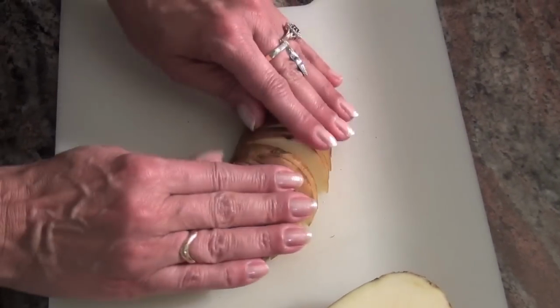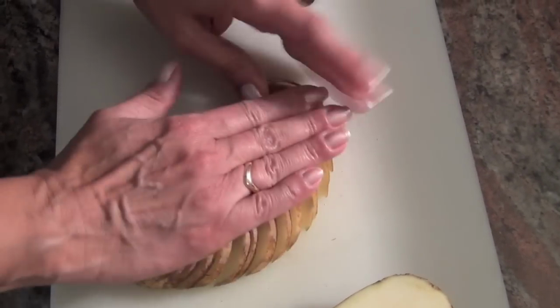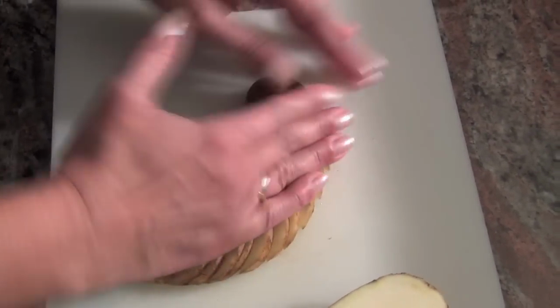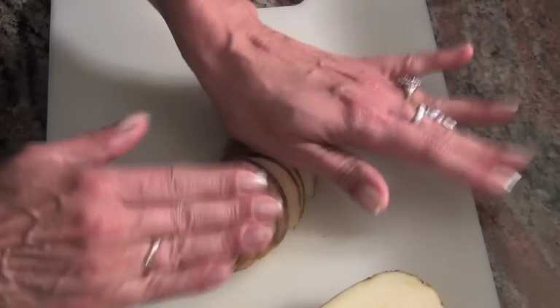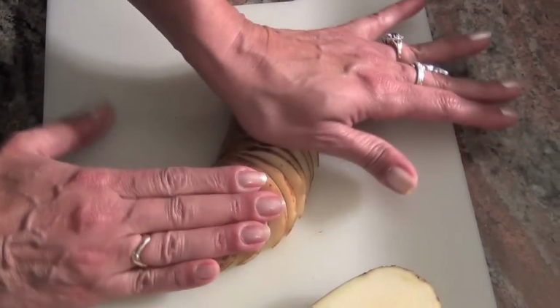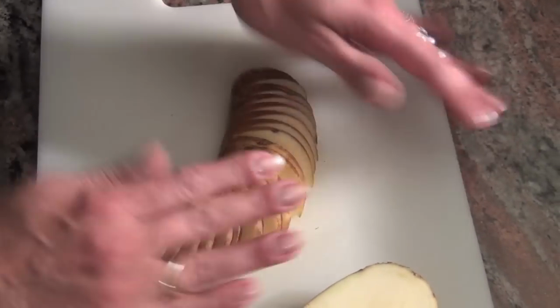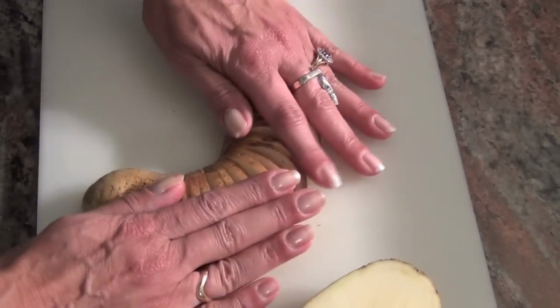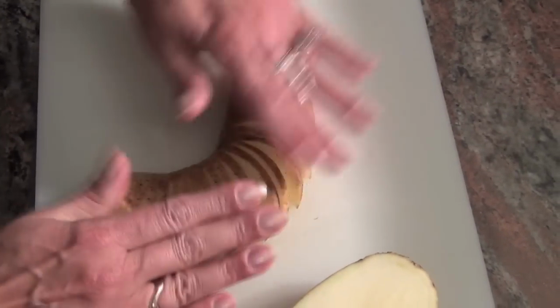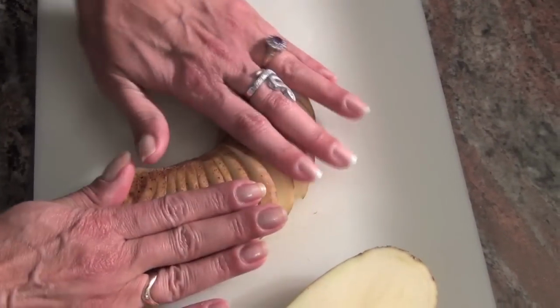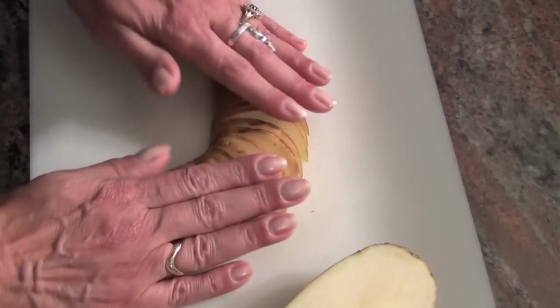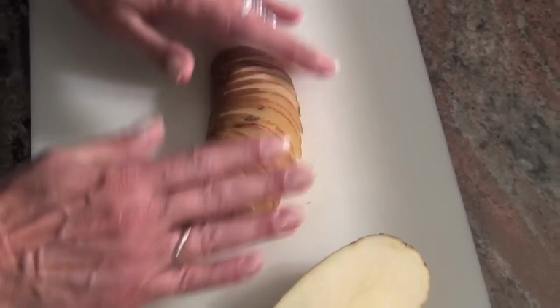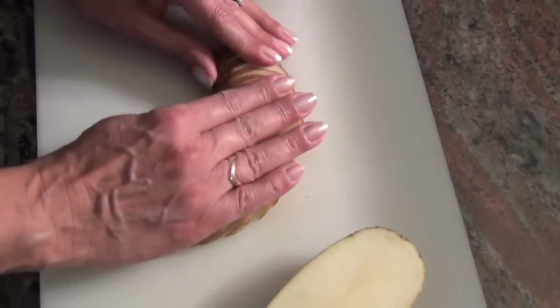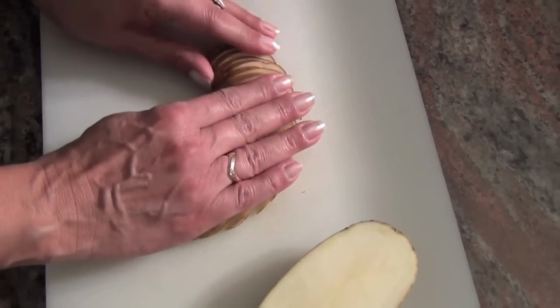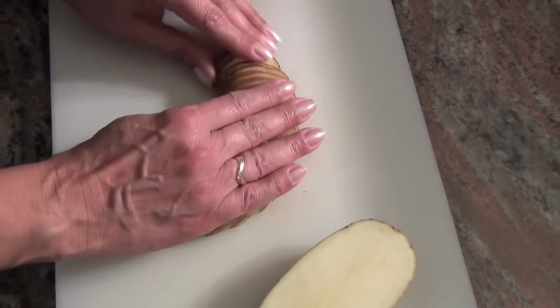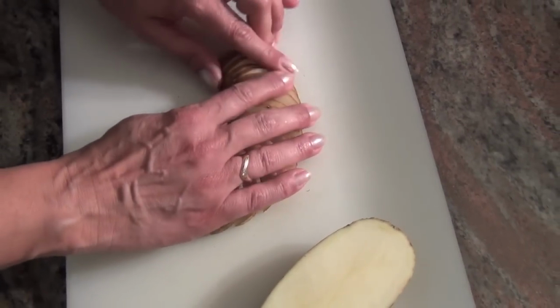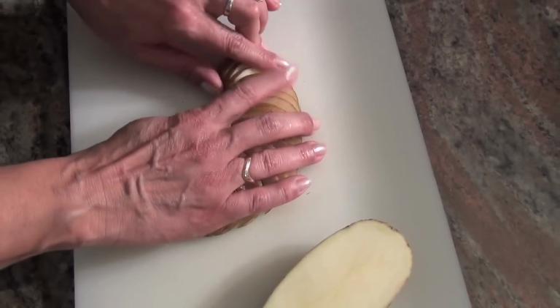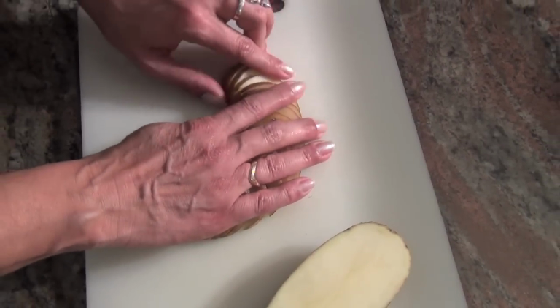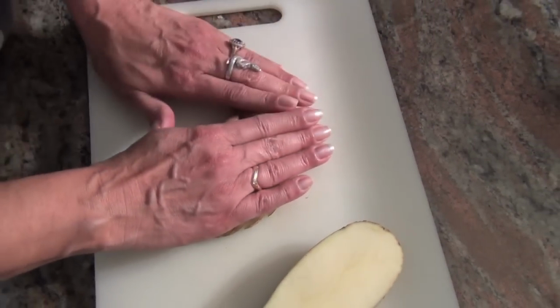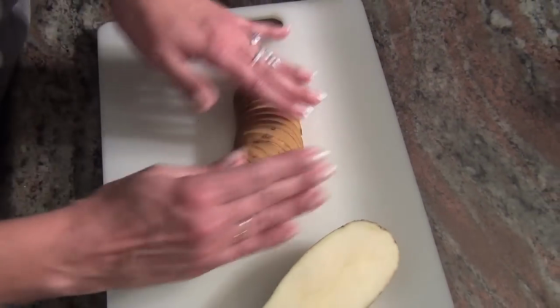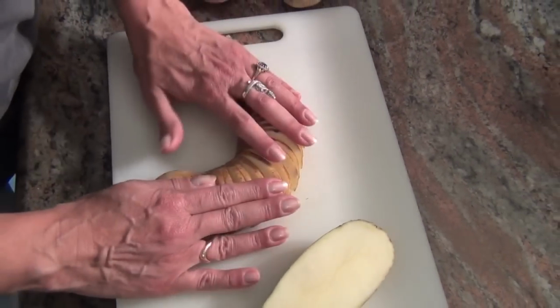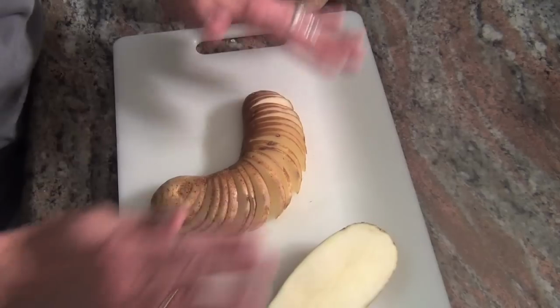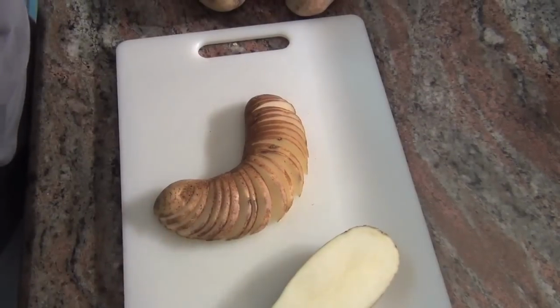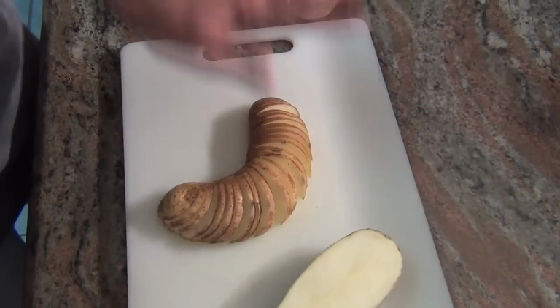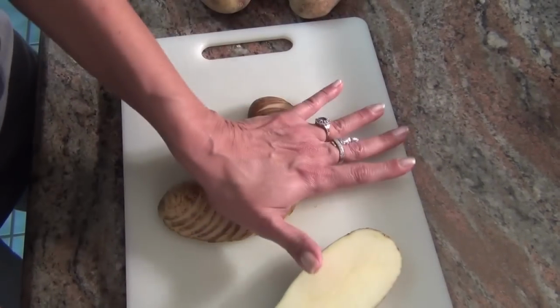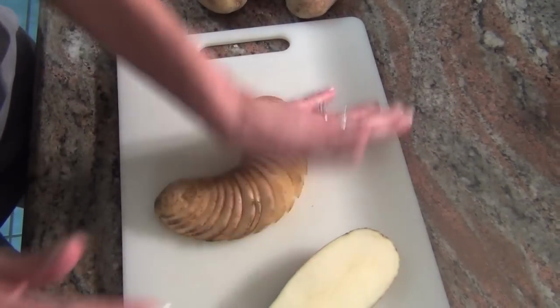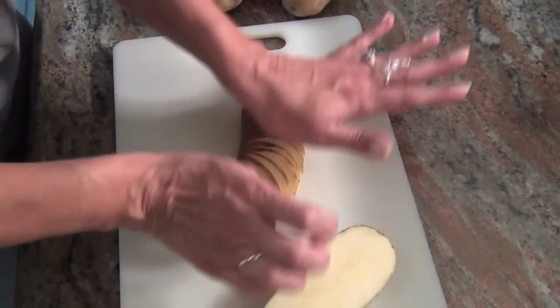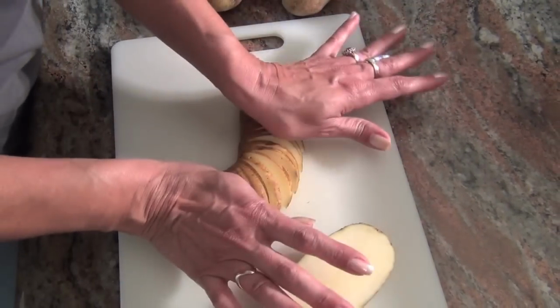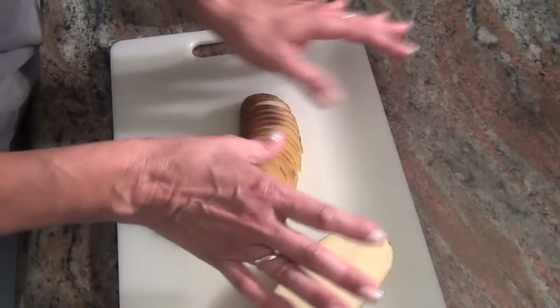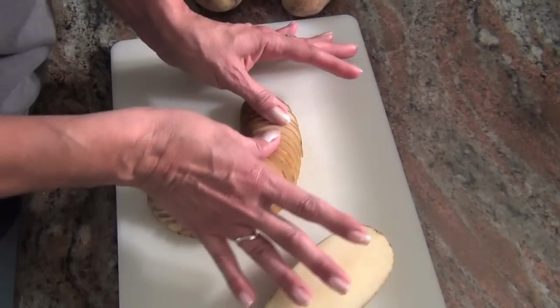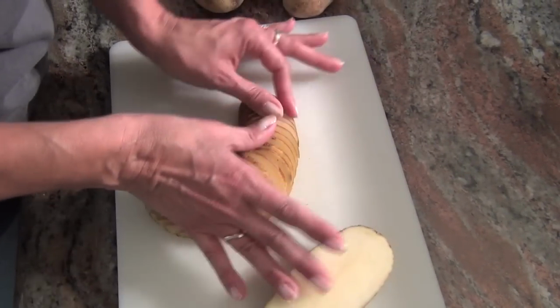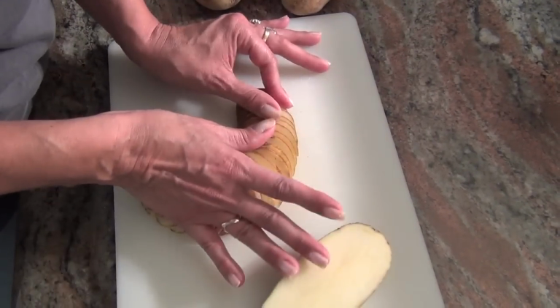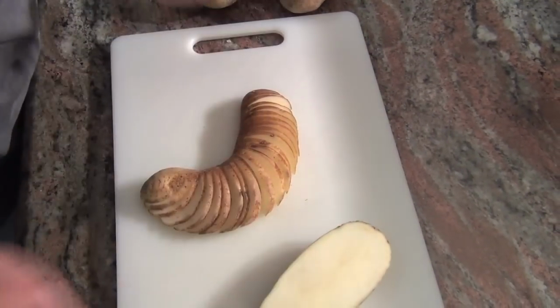It doesn't have to be perfect. Even if it breaks, don't worry about it — just put it together and it will be fine. And there you go, that's how you make the fan out of the potato.